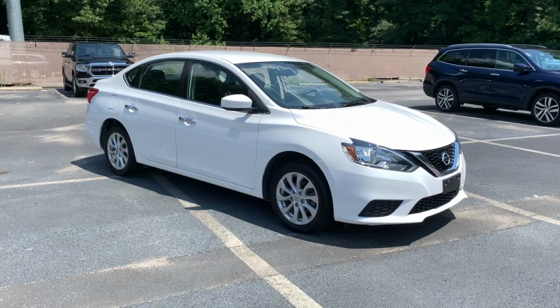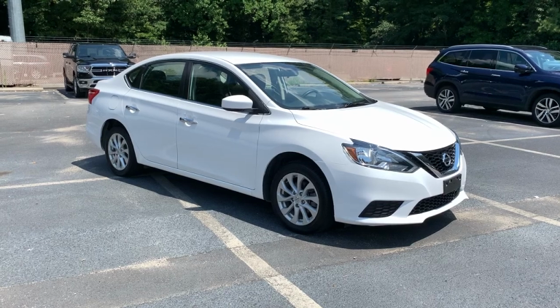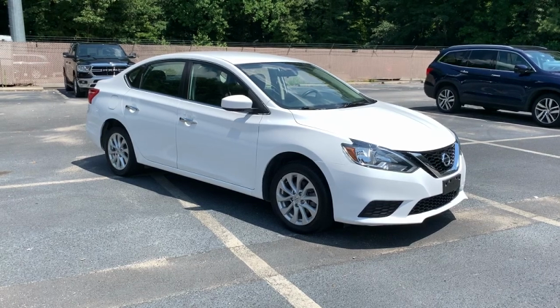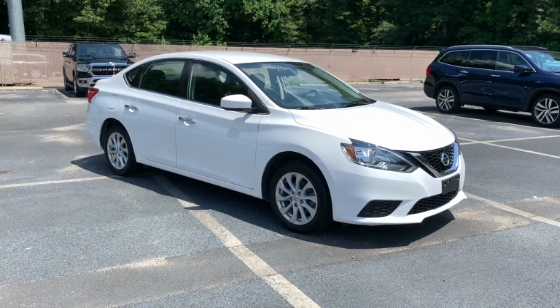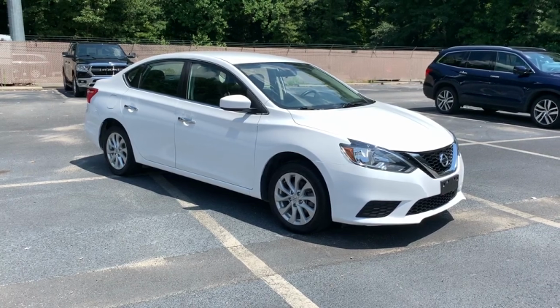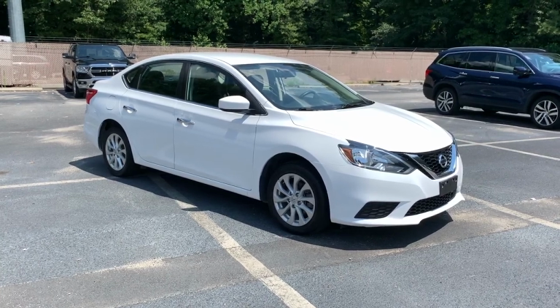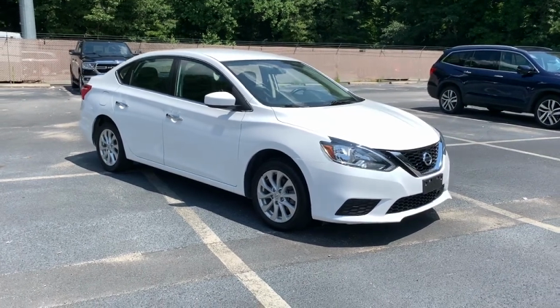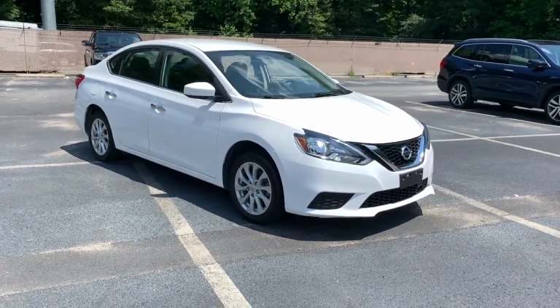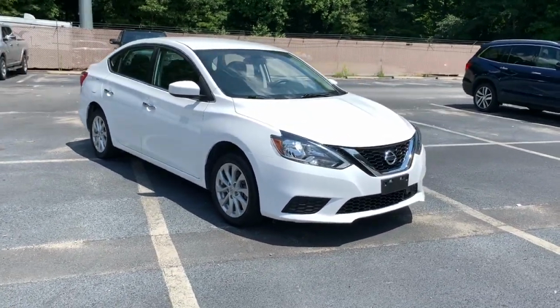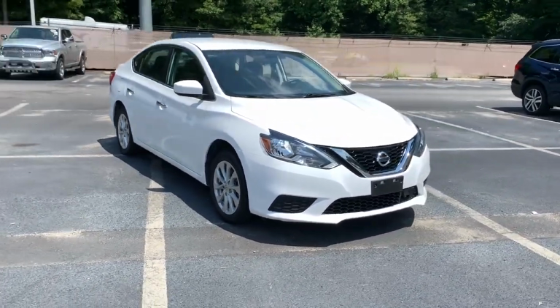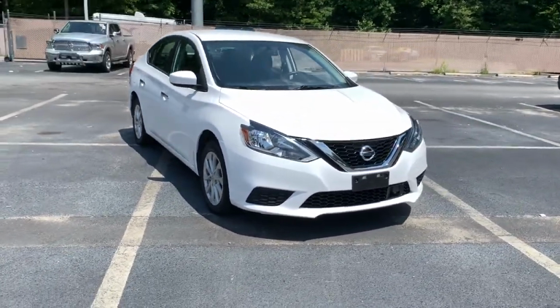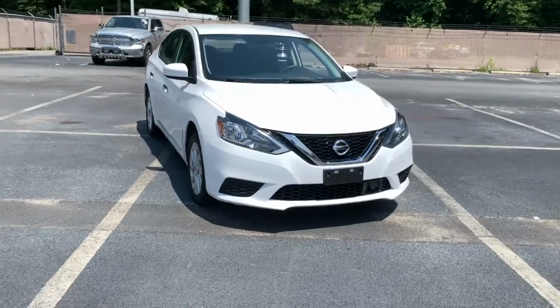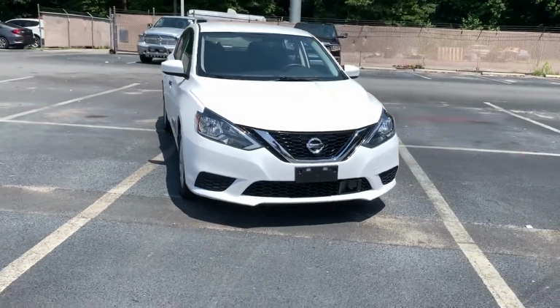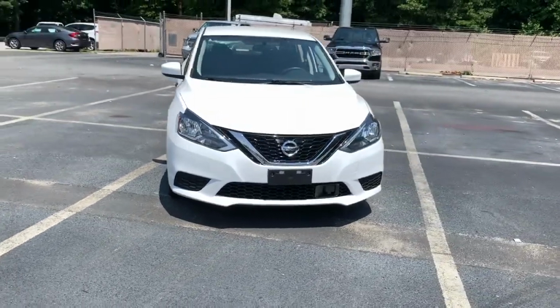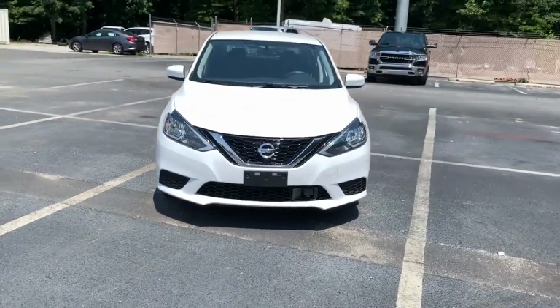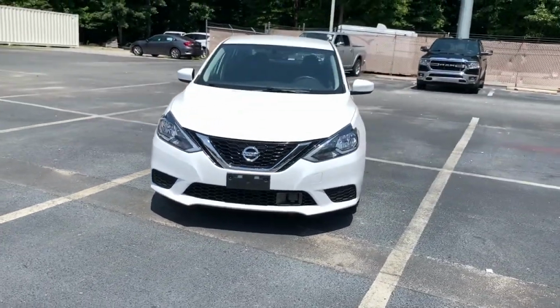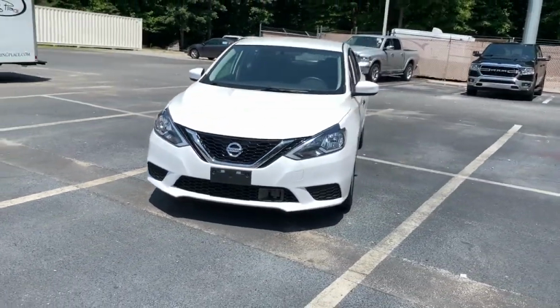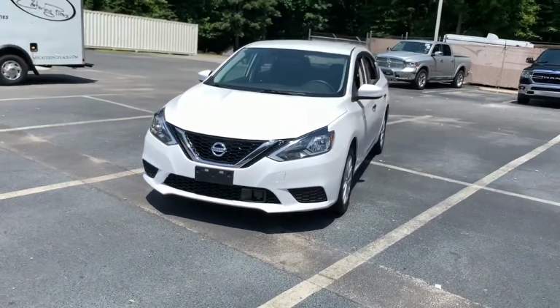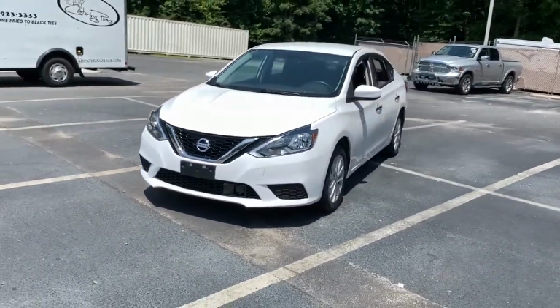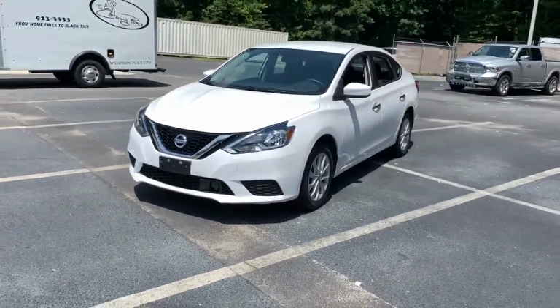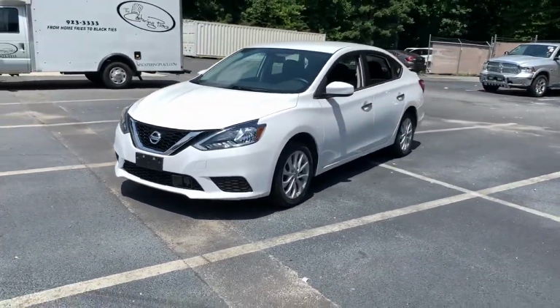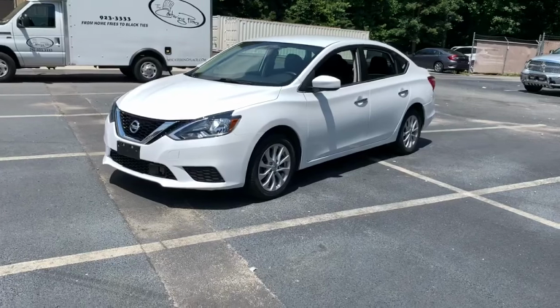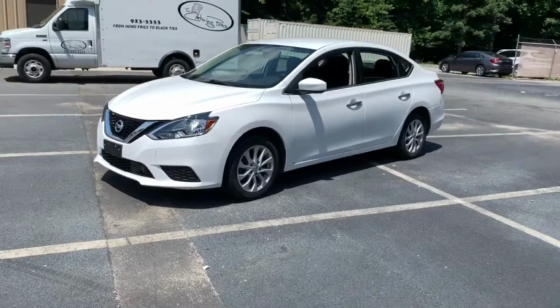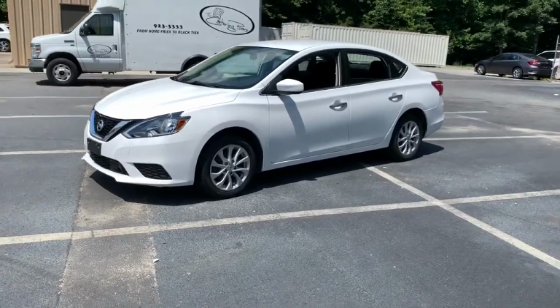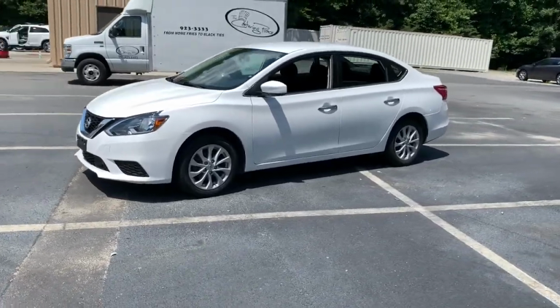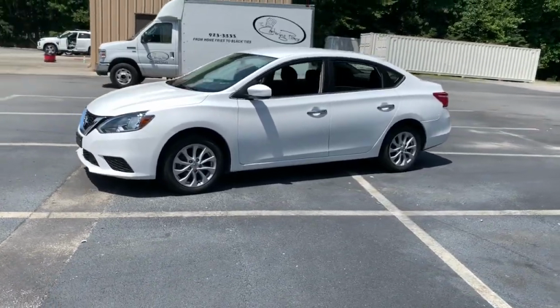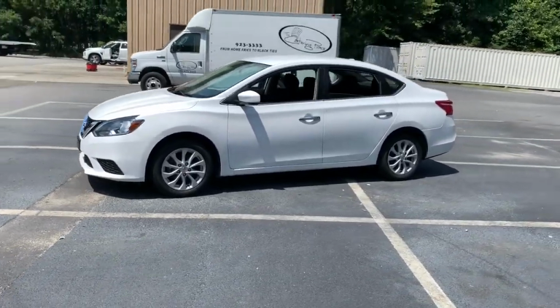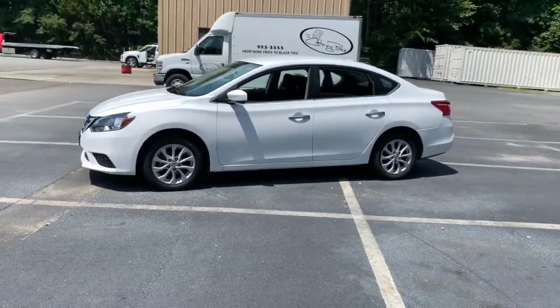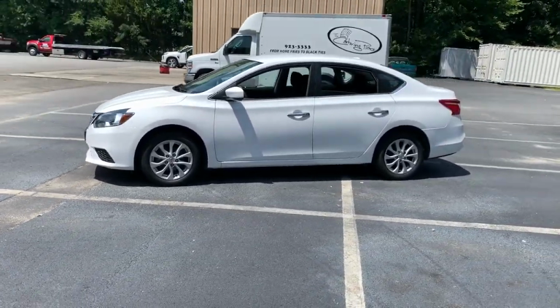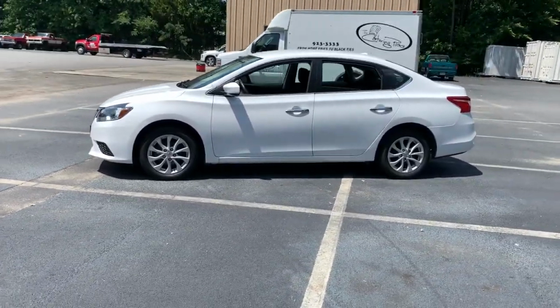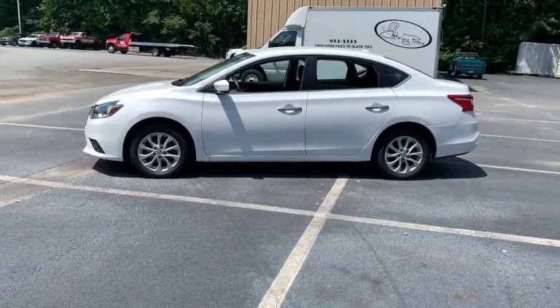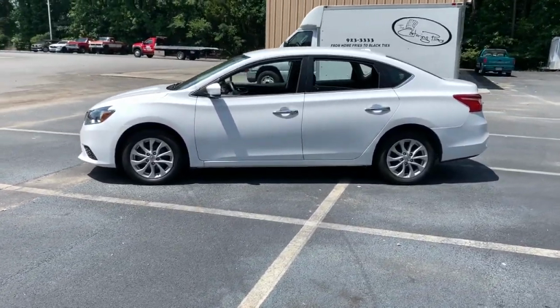Get a feel for the 2019 Nissan Sentra. With less than 45,000 miles on the odometer, this vehicle stands out from the rest. Comfort, convenience, safety, and fun are all yours in the sleek and spirited Sentra.